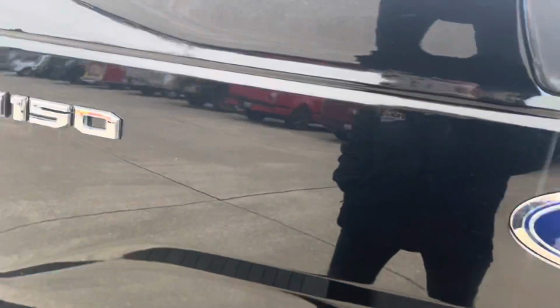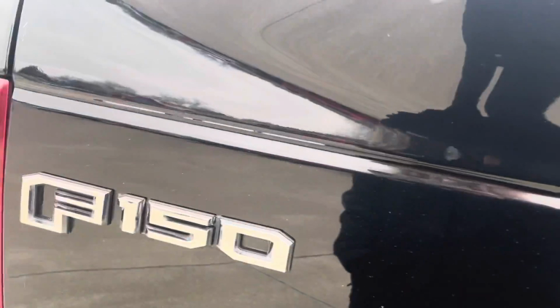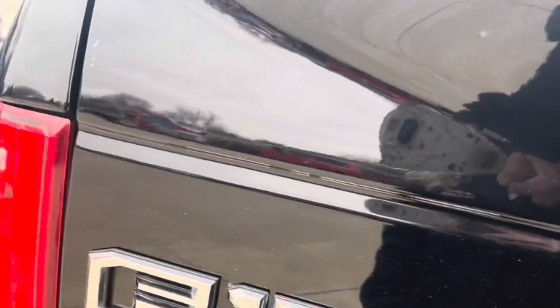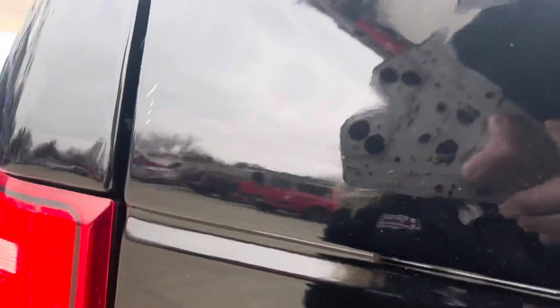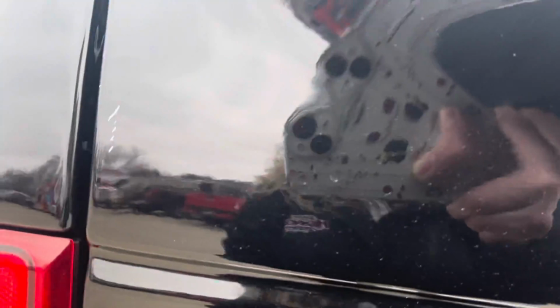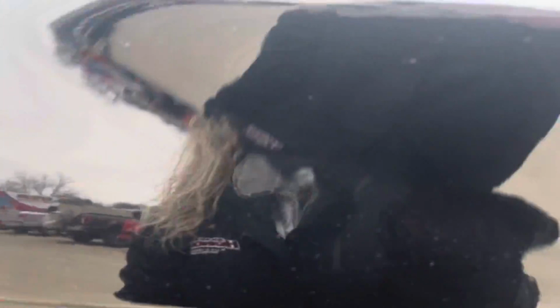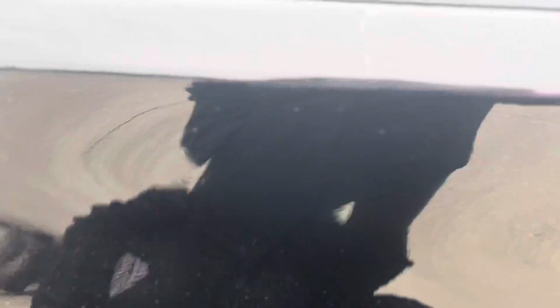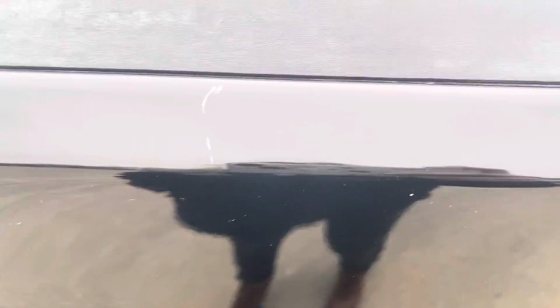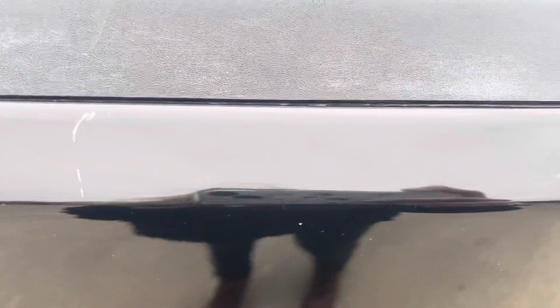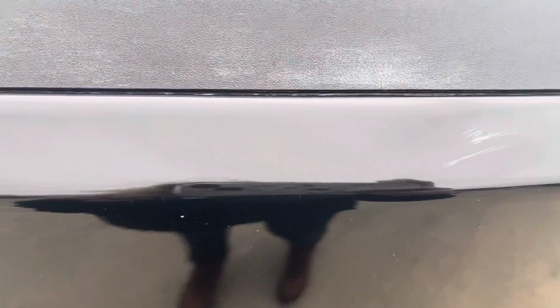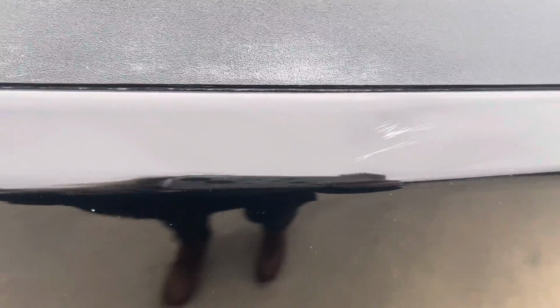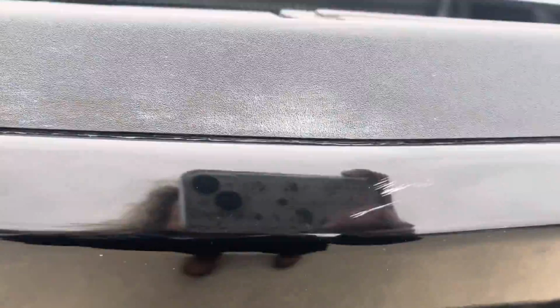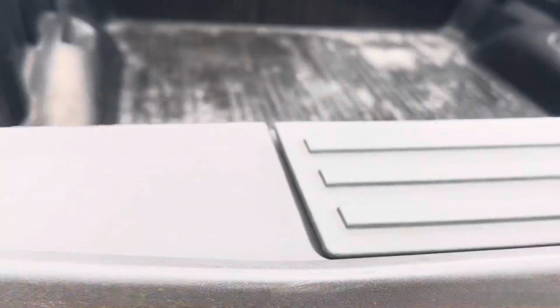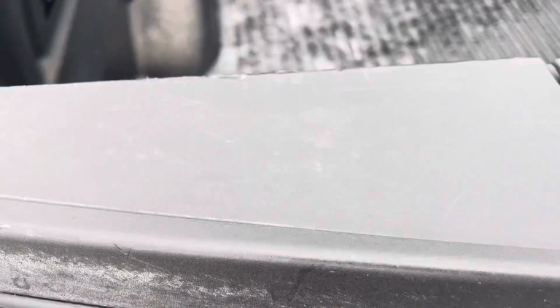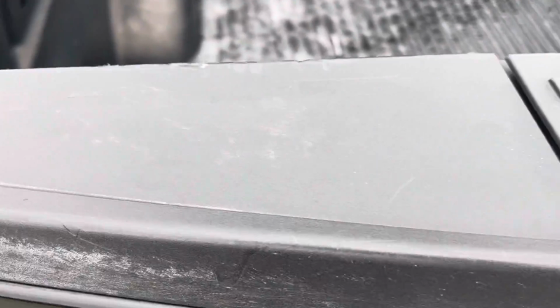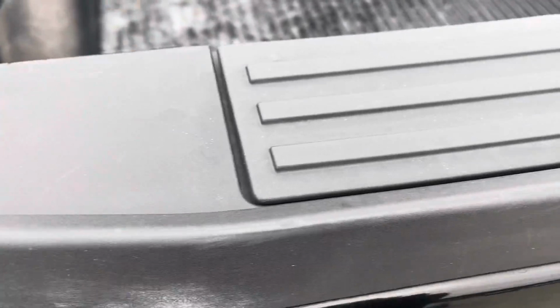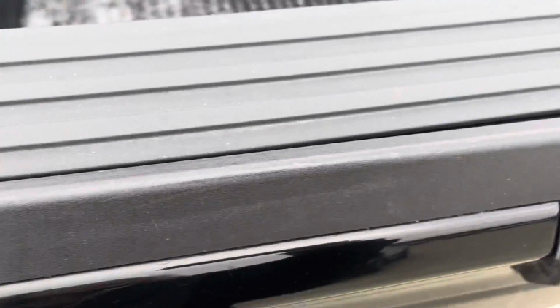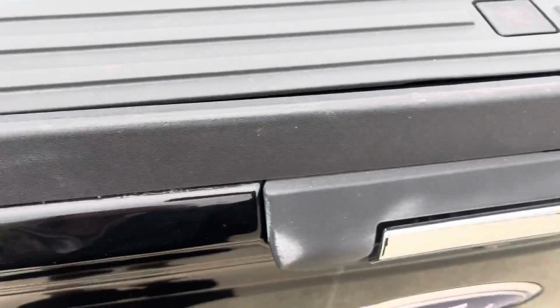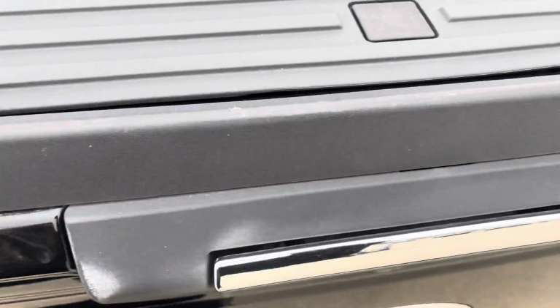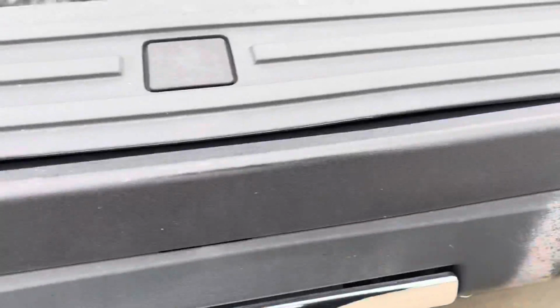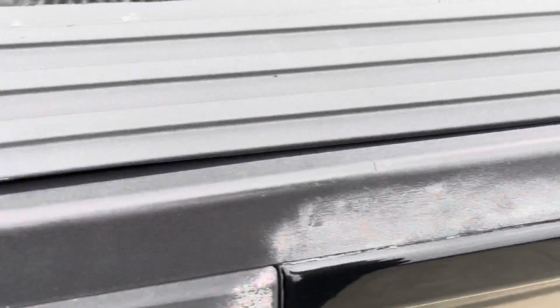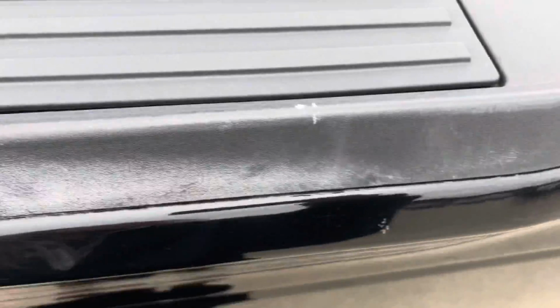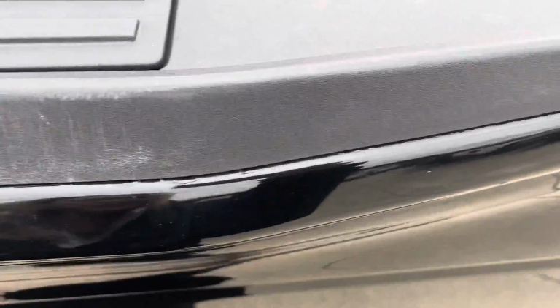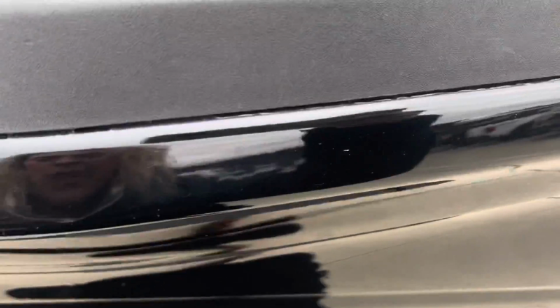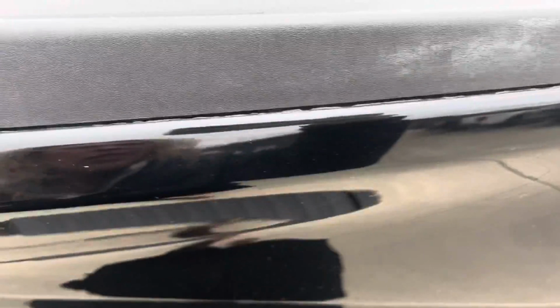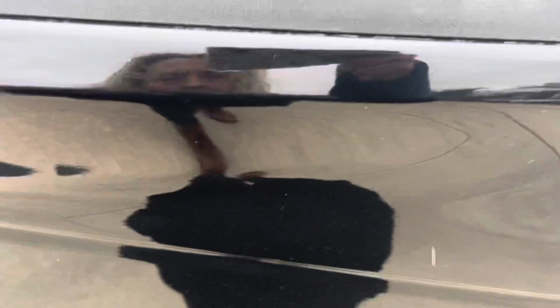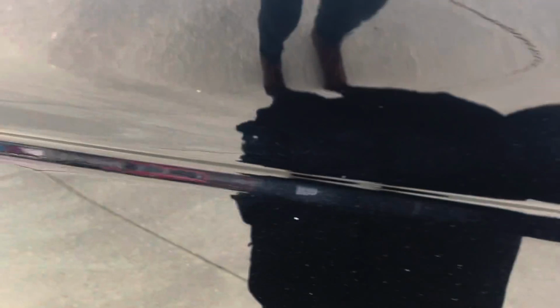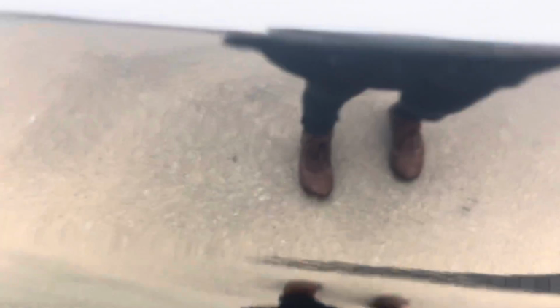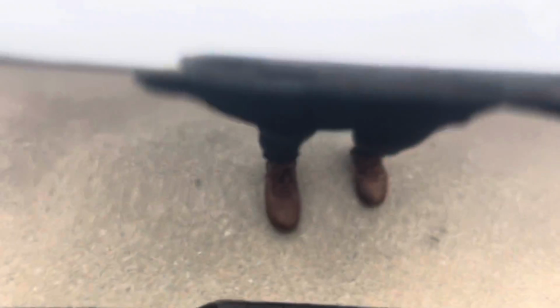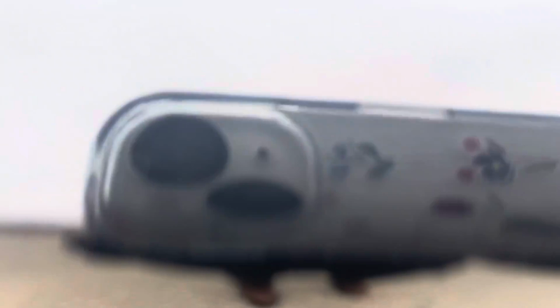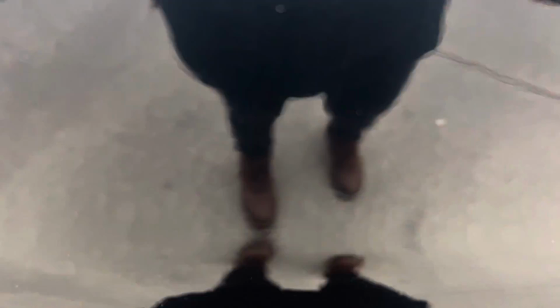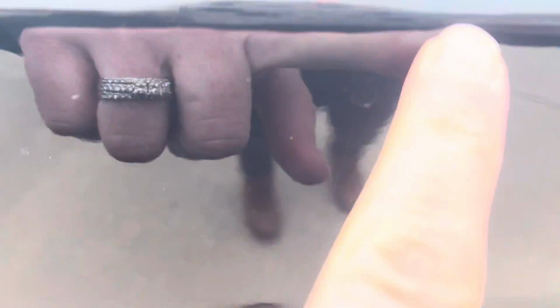There are some scratches on the tailgate. There is a tailgate step in there as well. A couple more really little scratches.